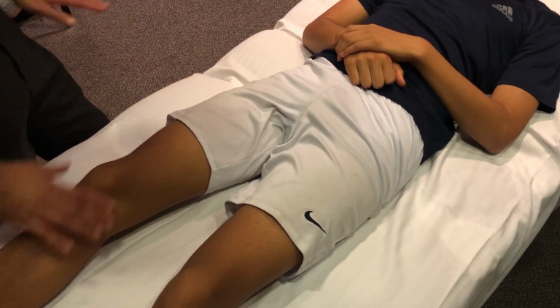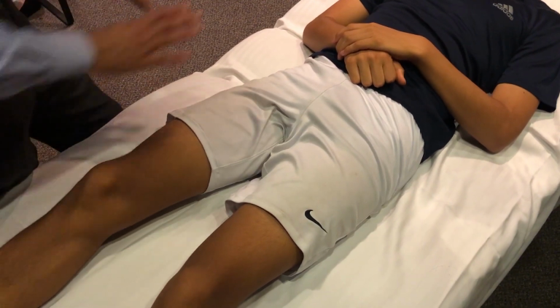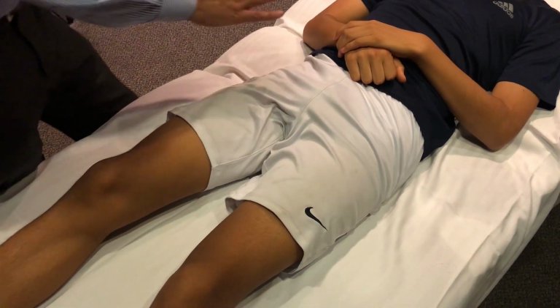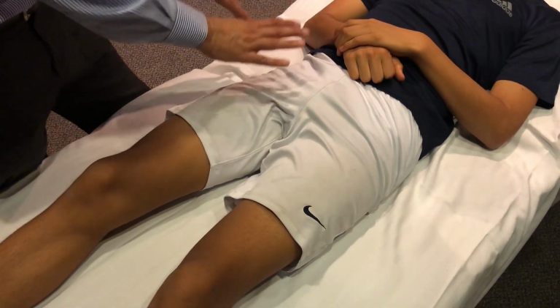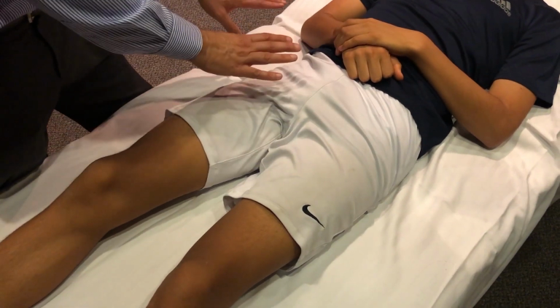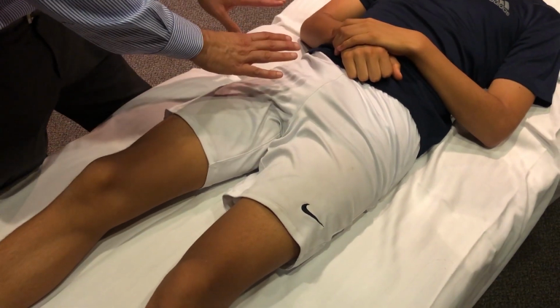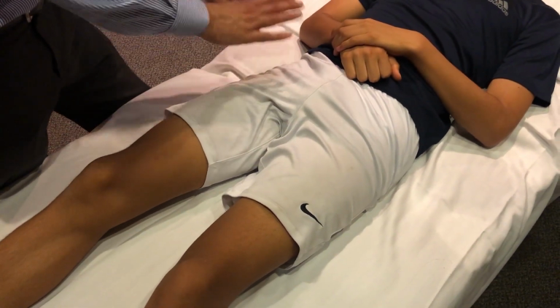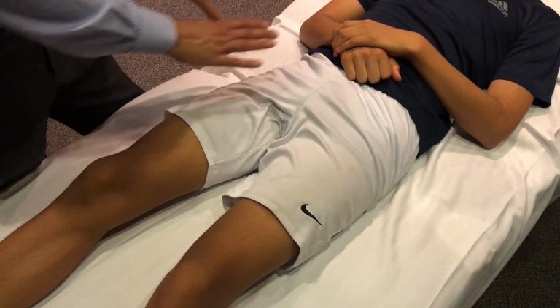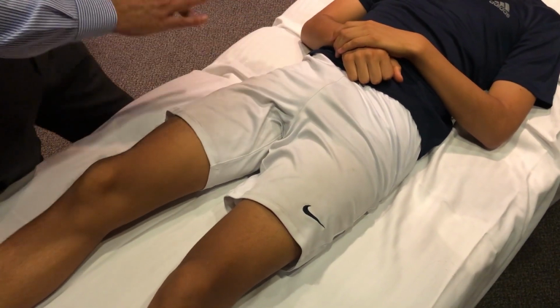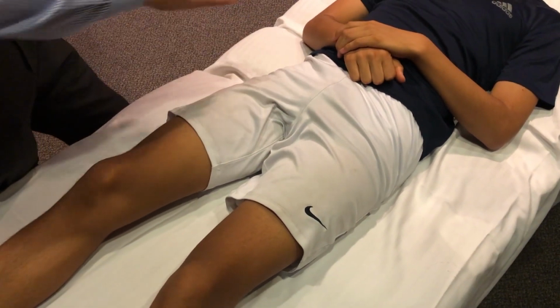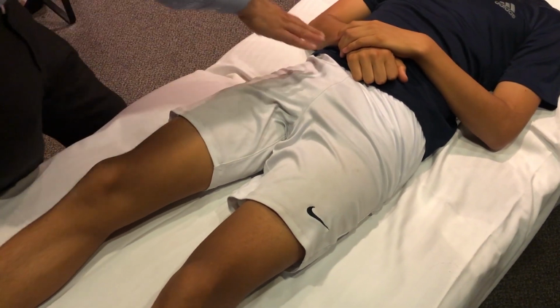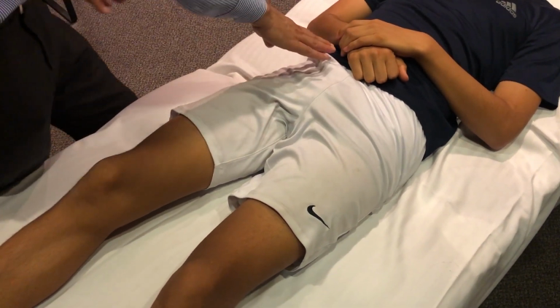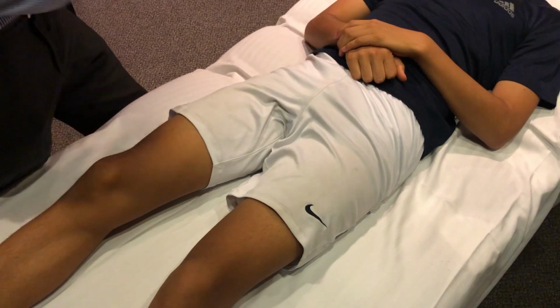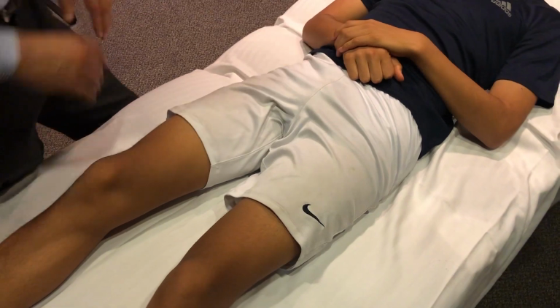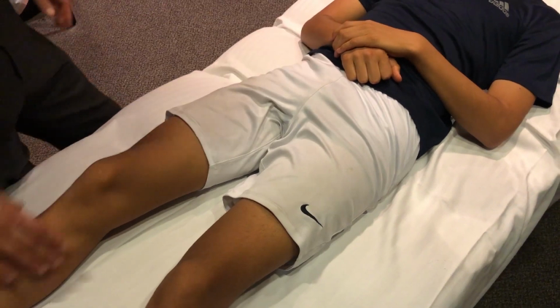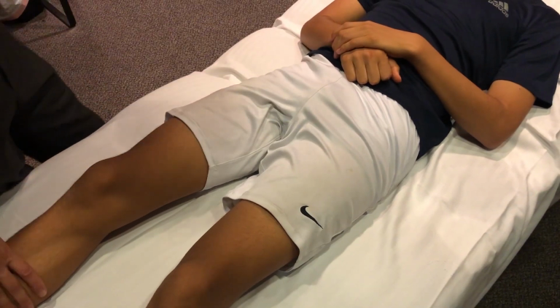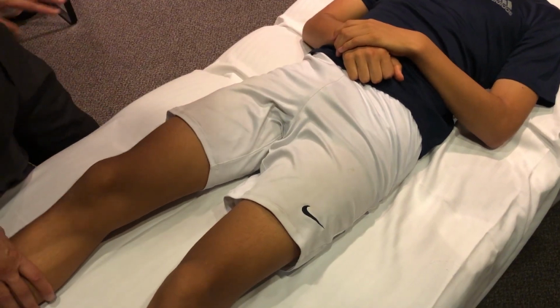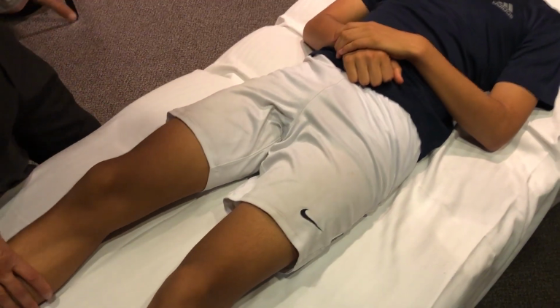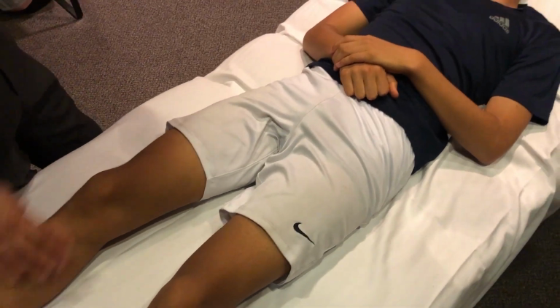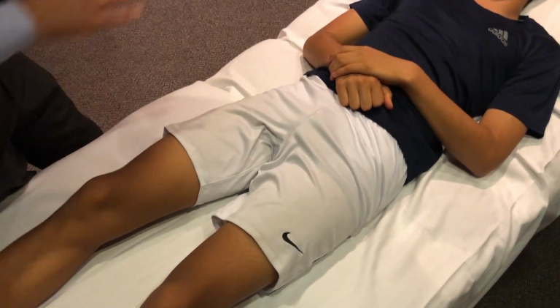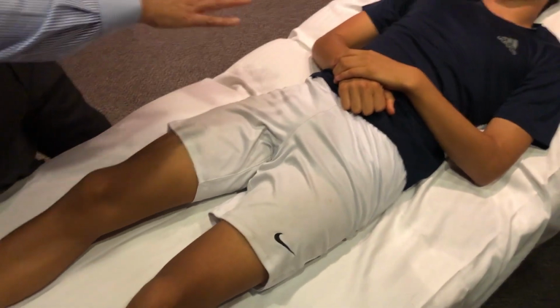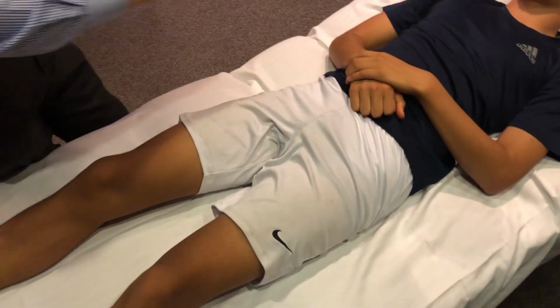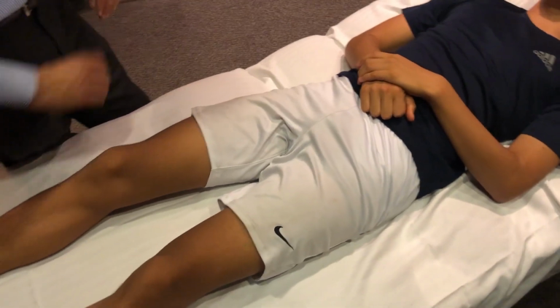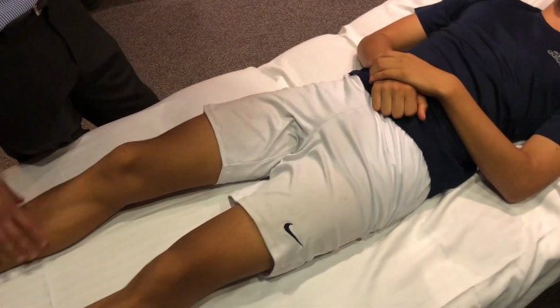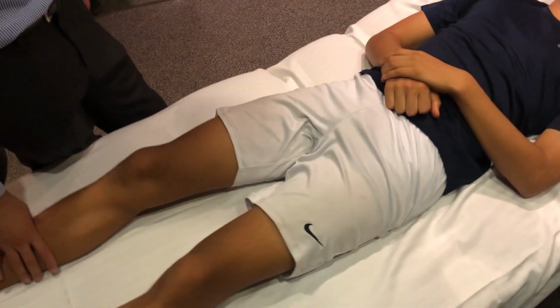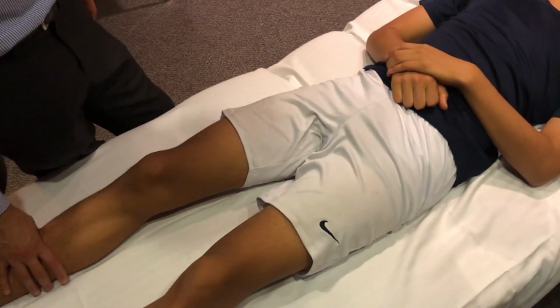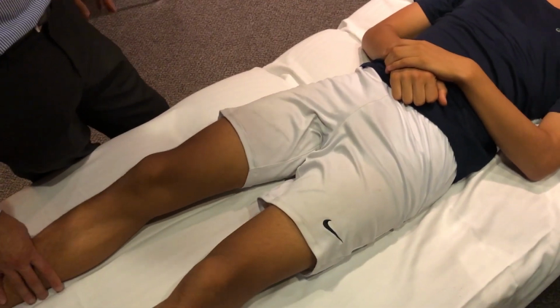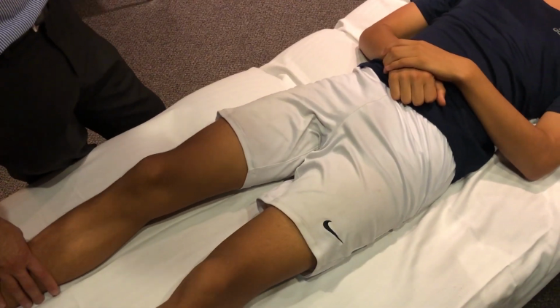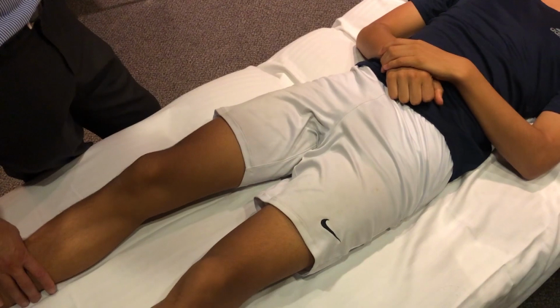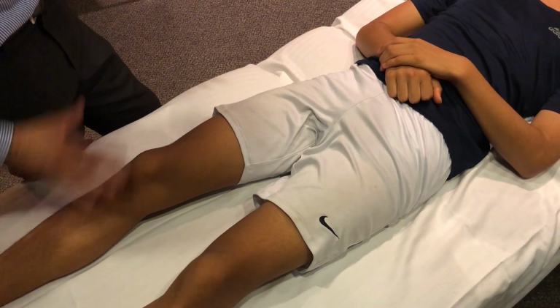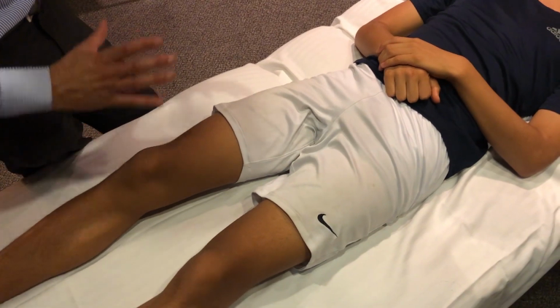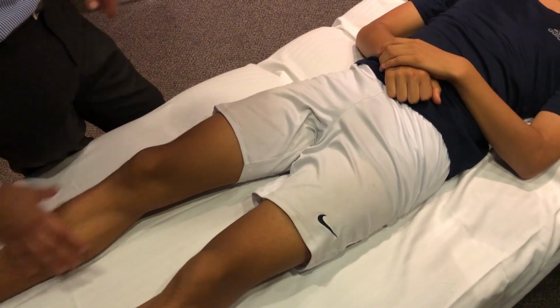Patients can also develop hernias in this region. Femoral hernias can be seen on this exam, but you need to properly prepare the patient and palpate the area with gloves on.